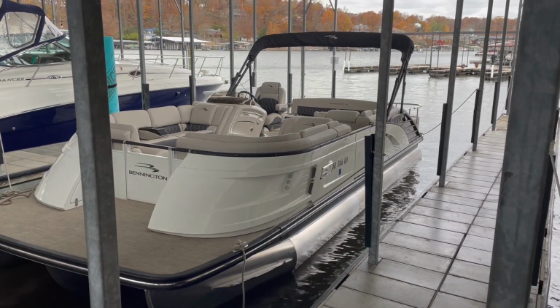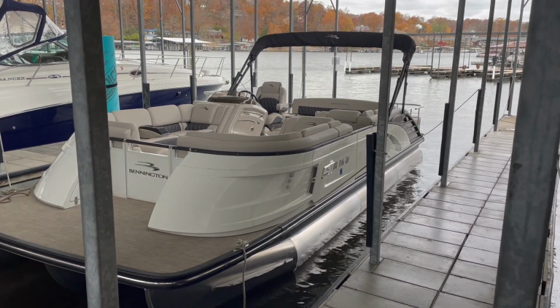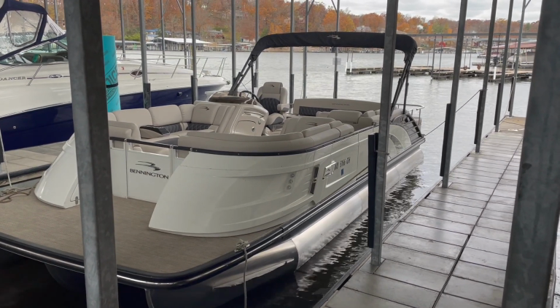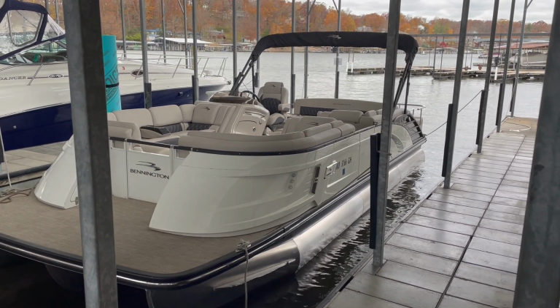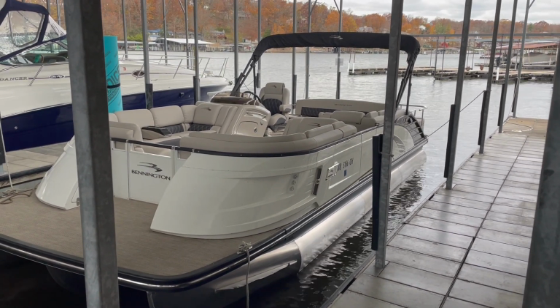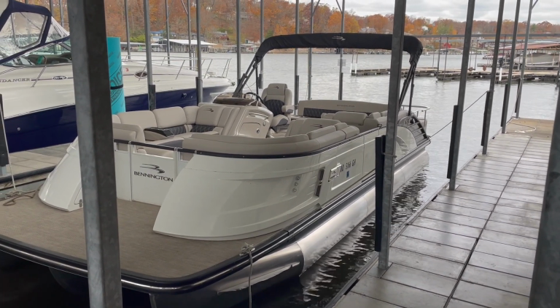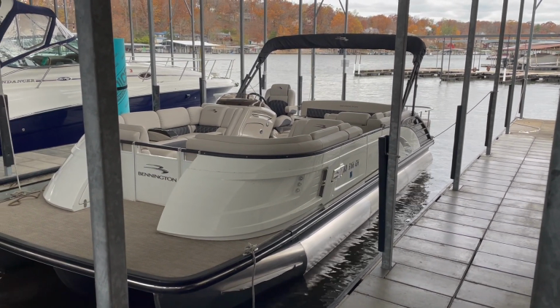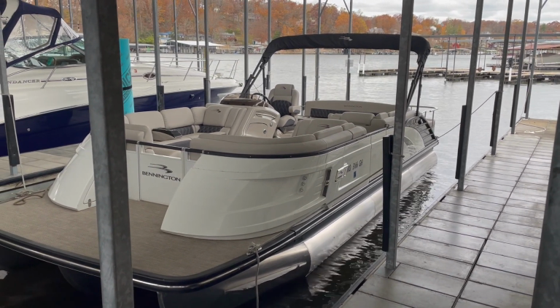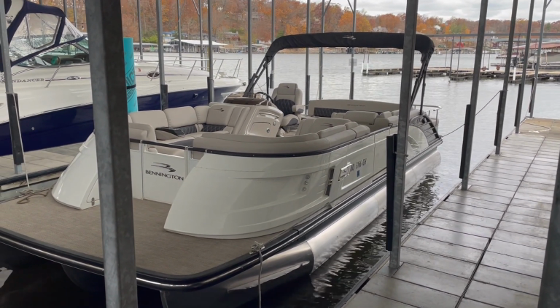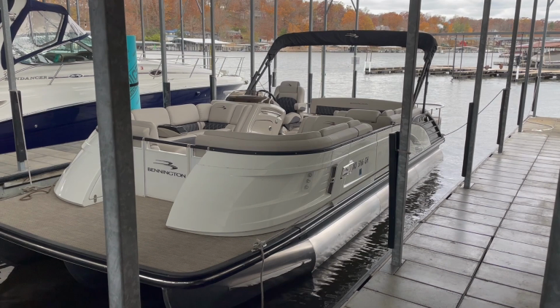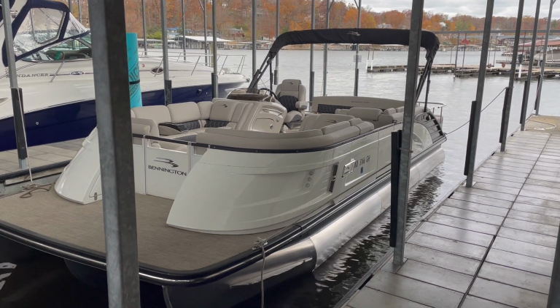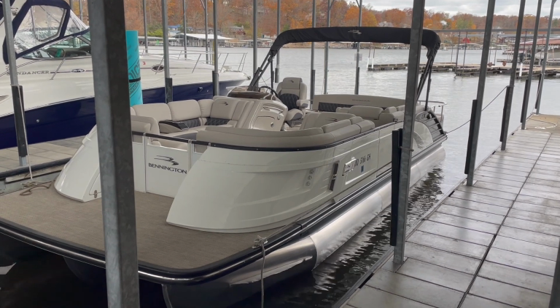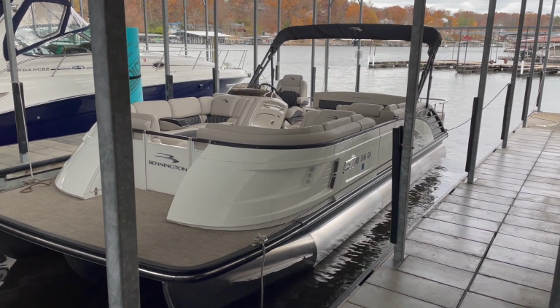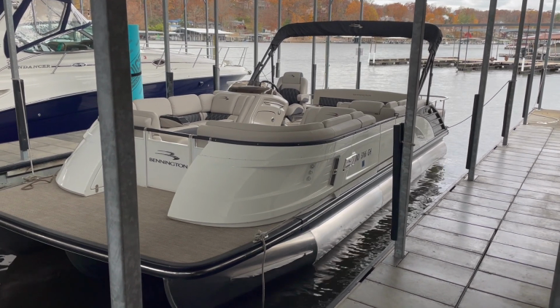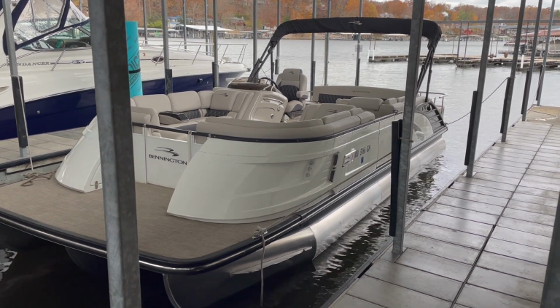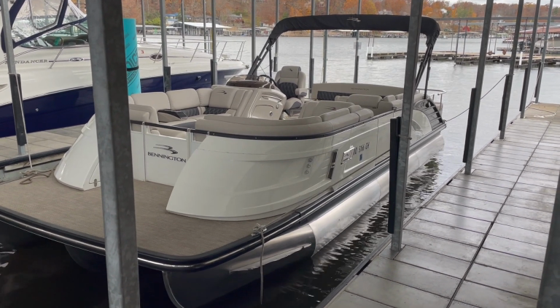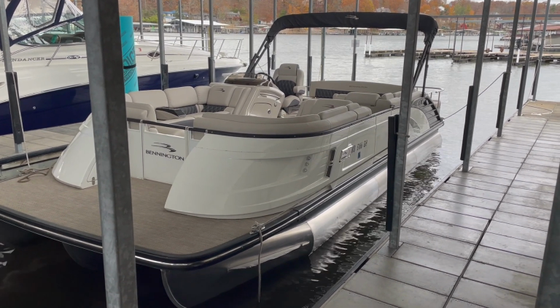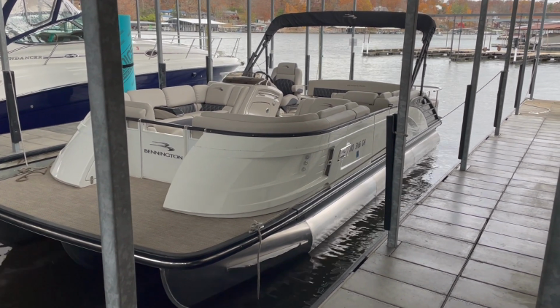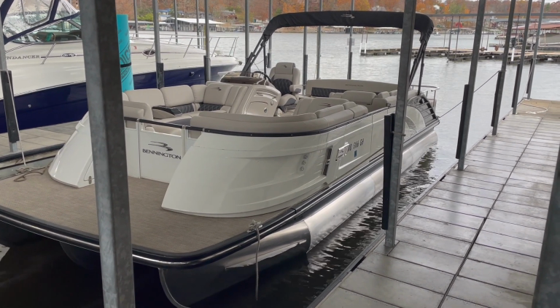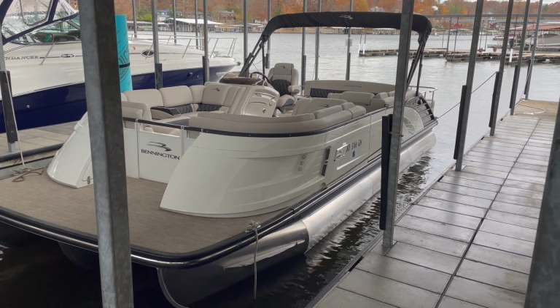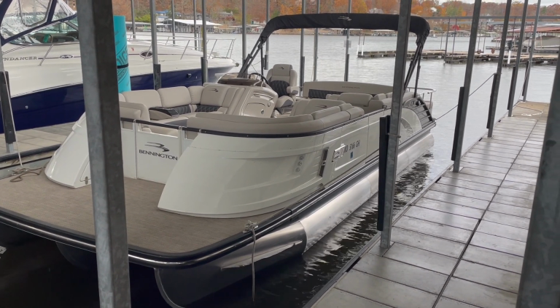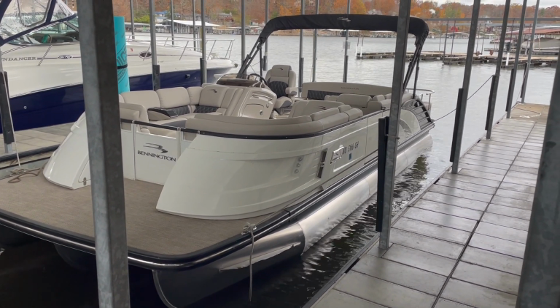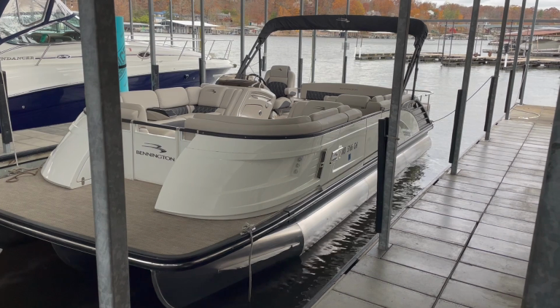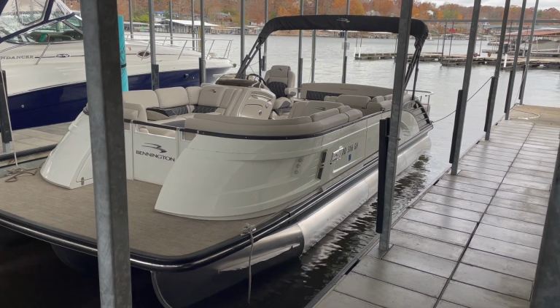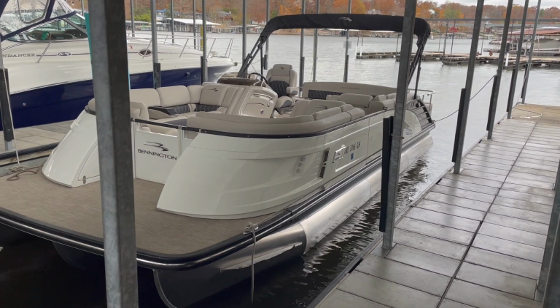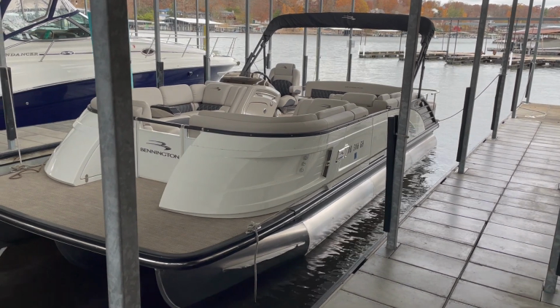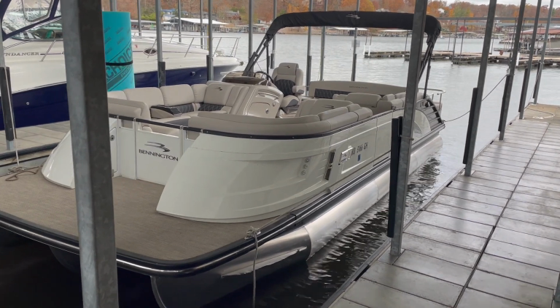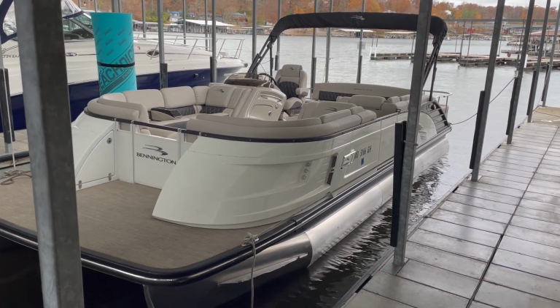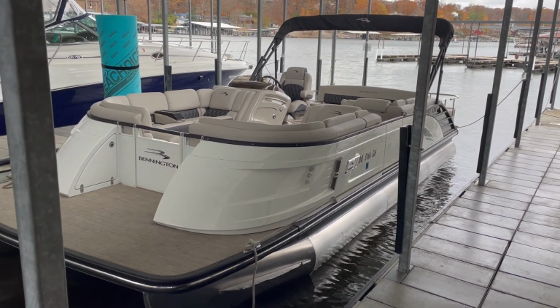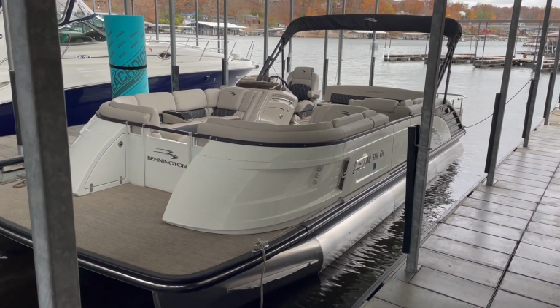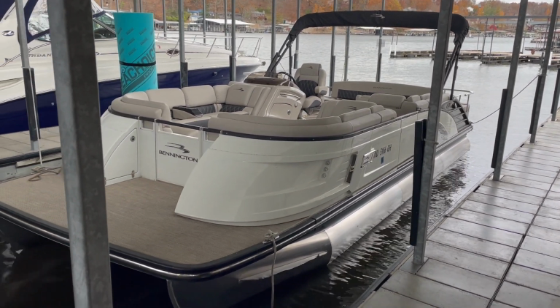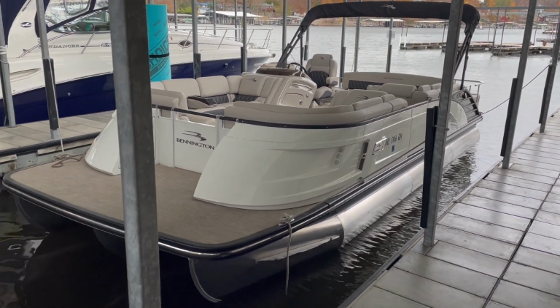Hey everyone, Charlie Corbett from Kelly's Port Marina. Here we have a brand new listing. It is a 2018 Bennington 25 QXIO. It is a 10-wide boat. Awesome boat.